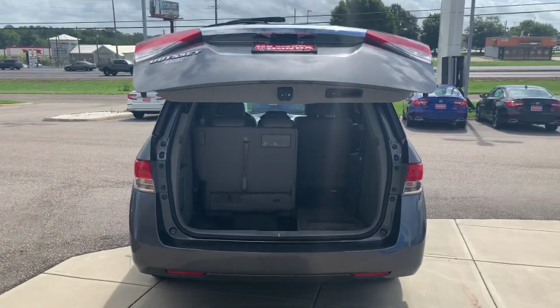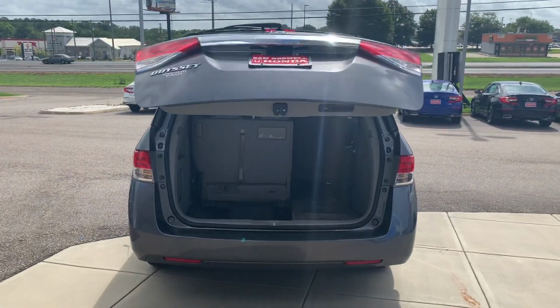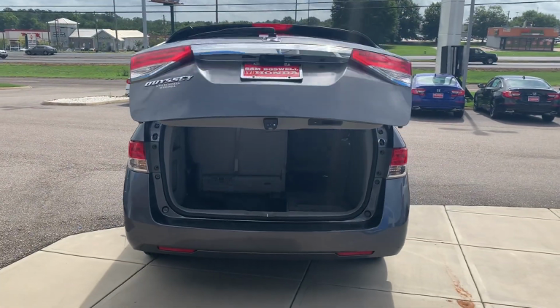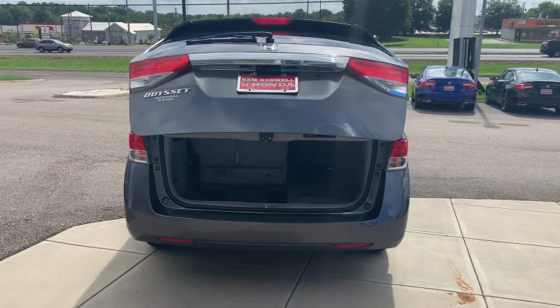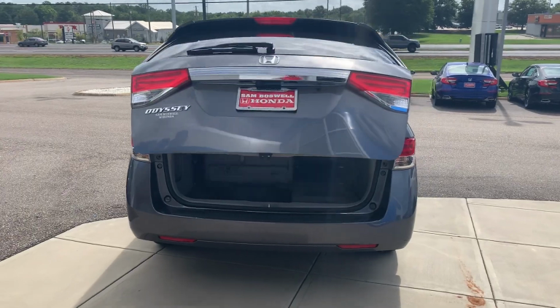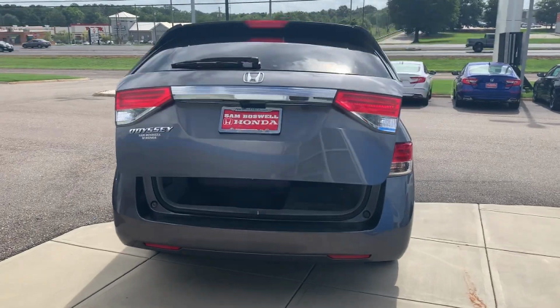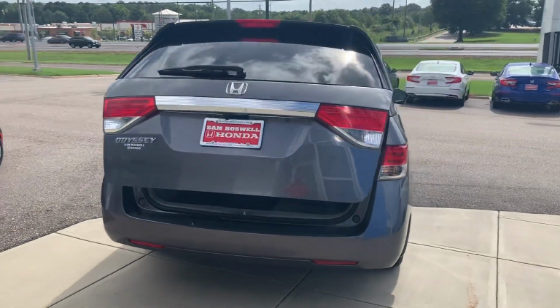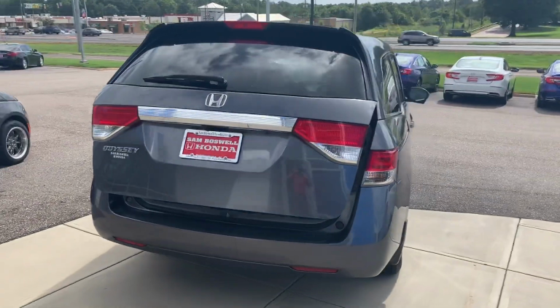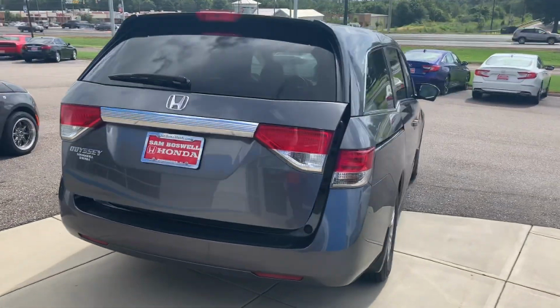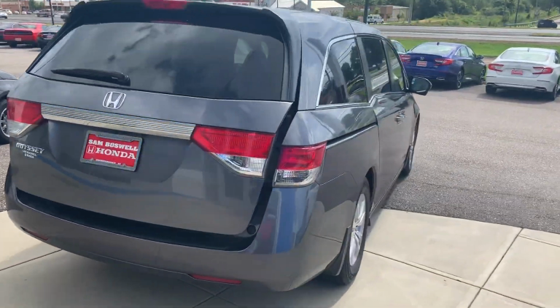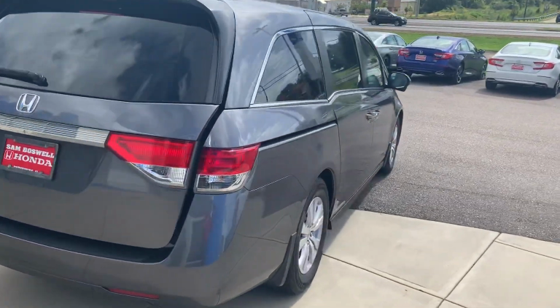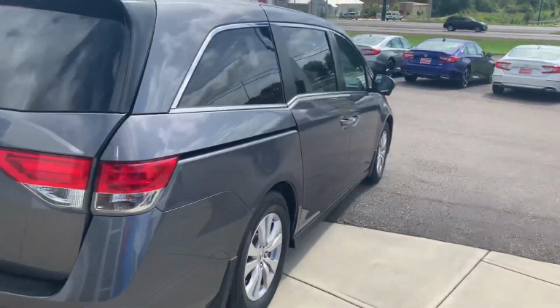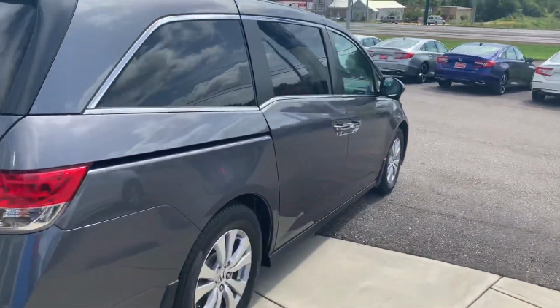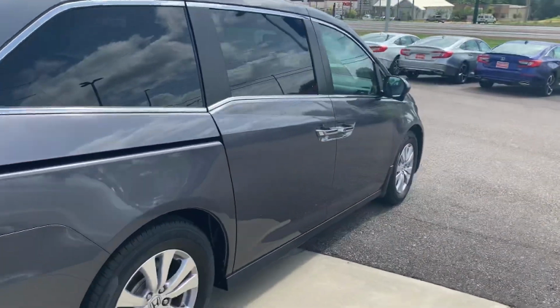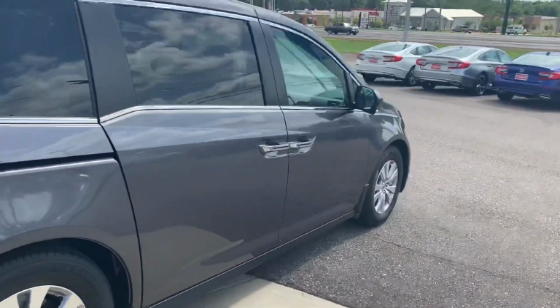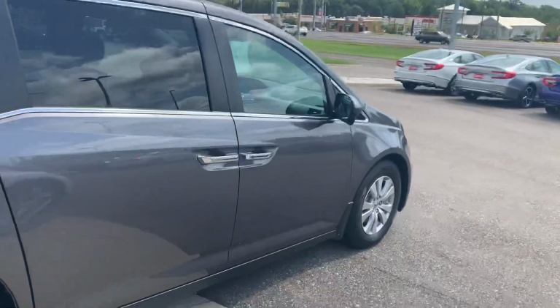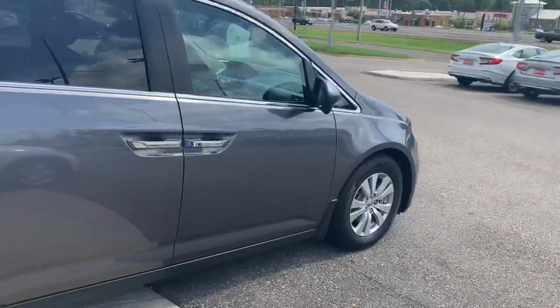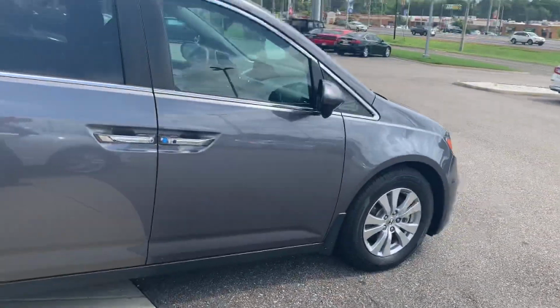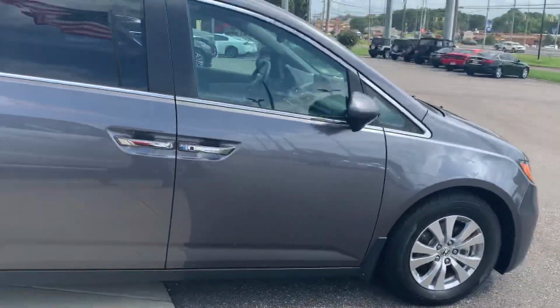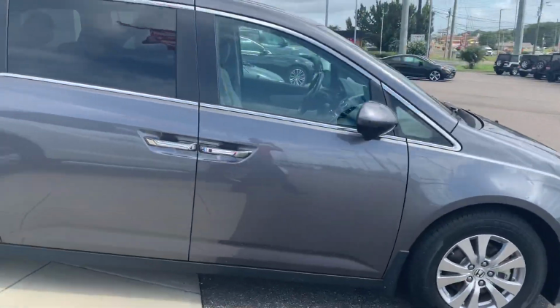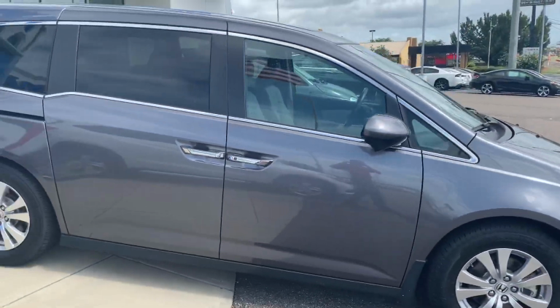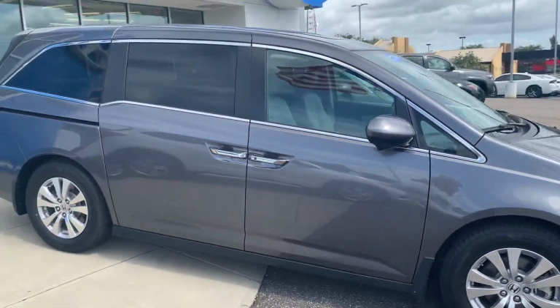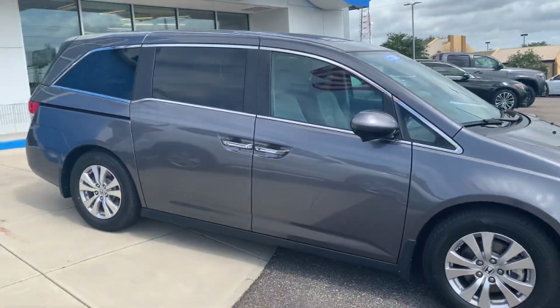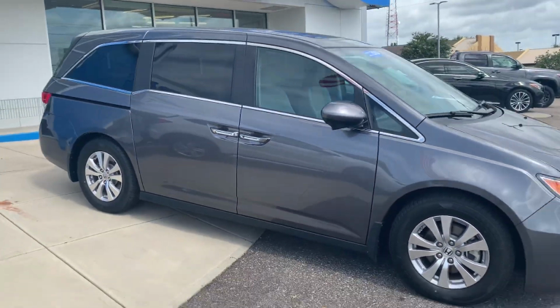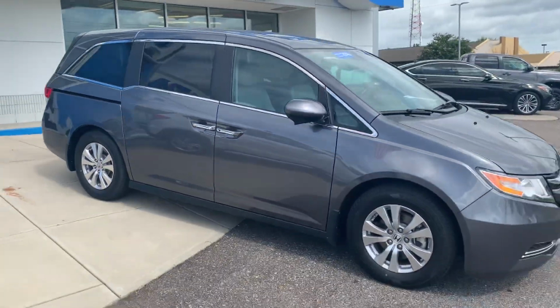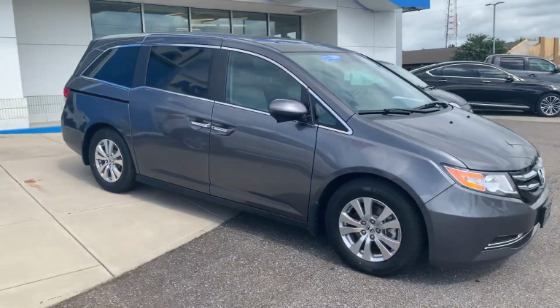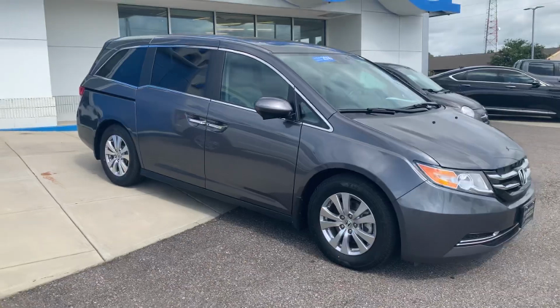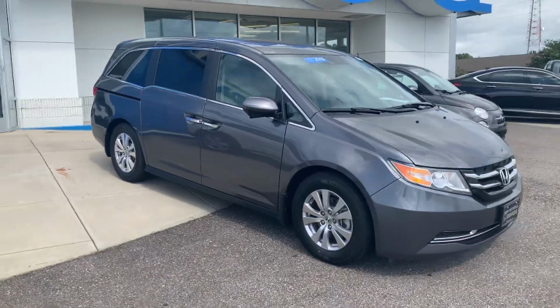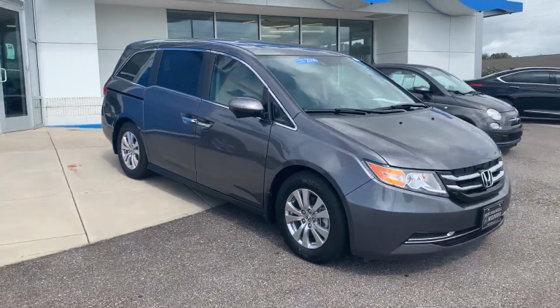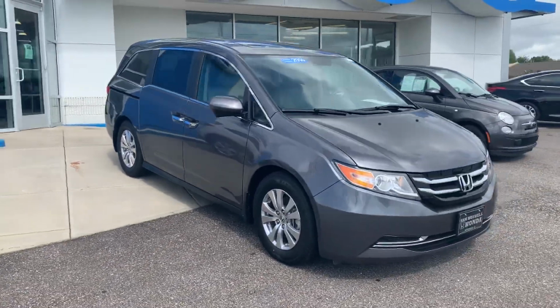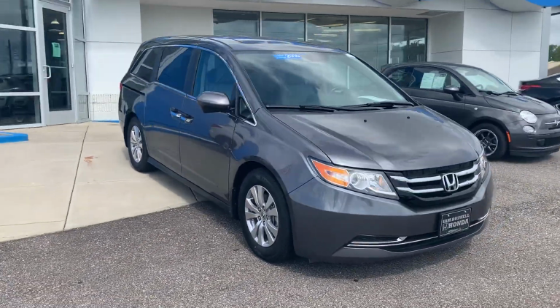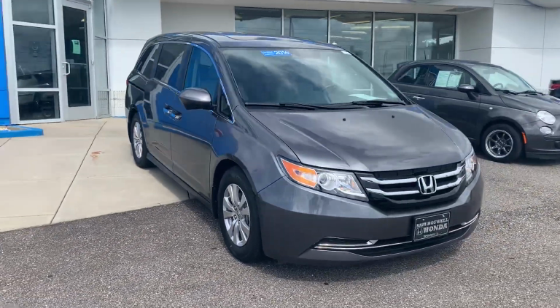This is the 2016 certified pre-owned Honda Odyssey EXL here at San Boswell Honda. My name is Josh Powell — please give me a call at 334-417-0406.